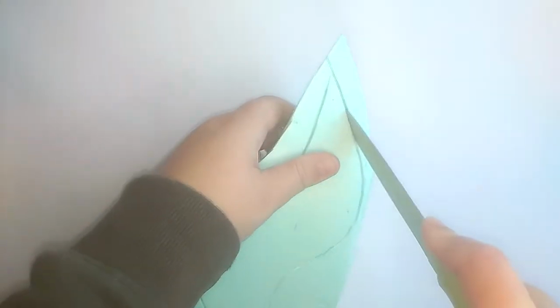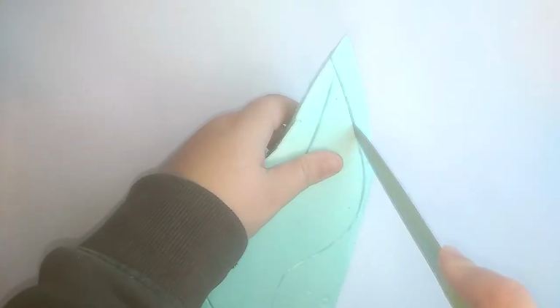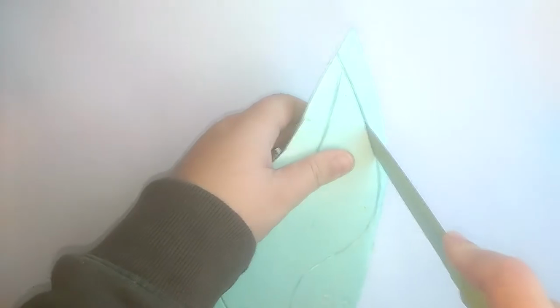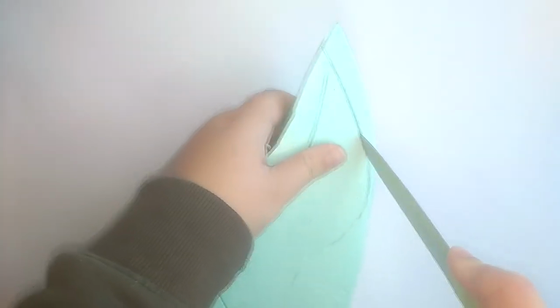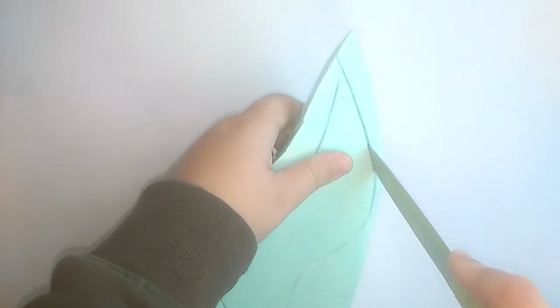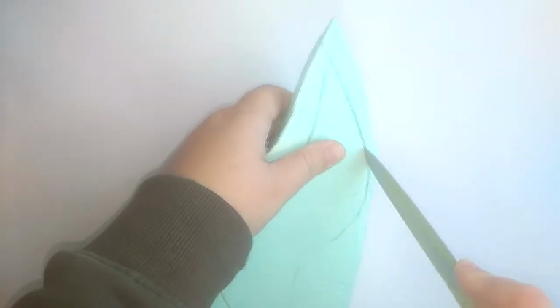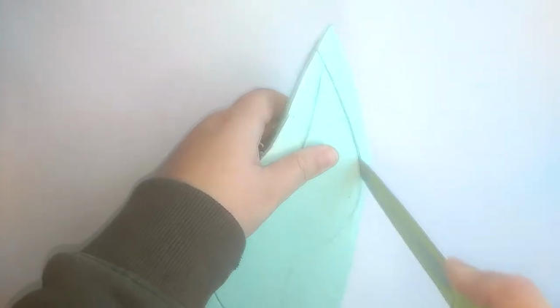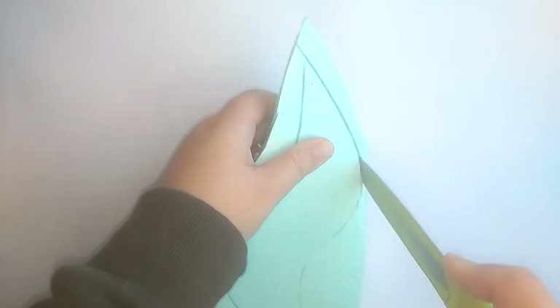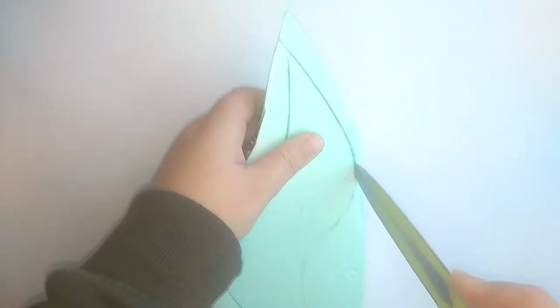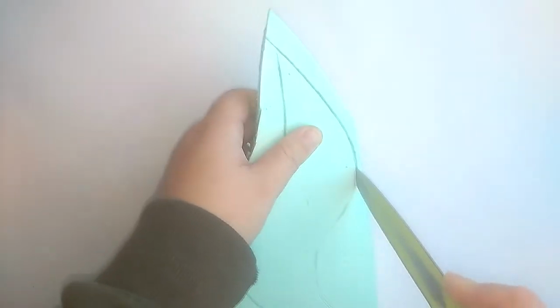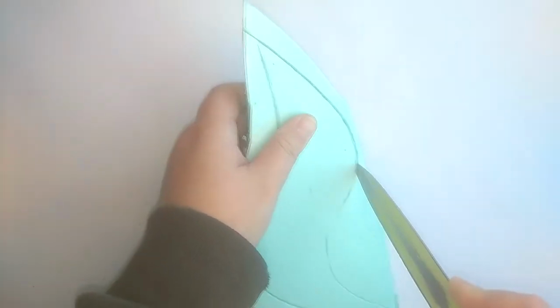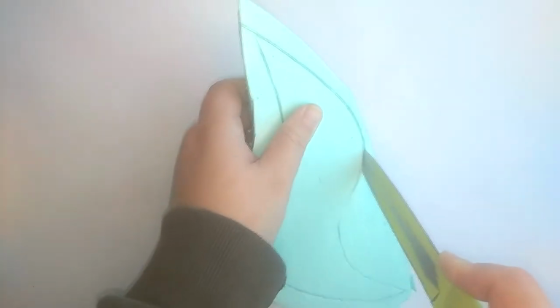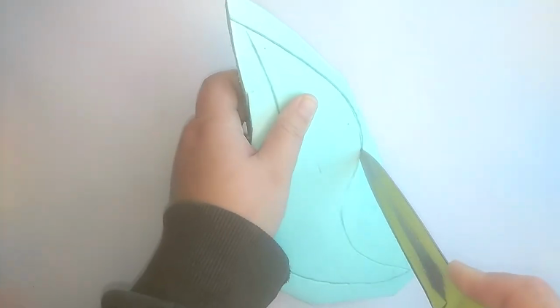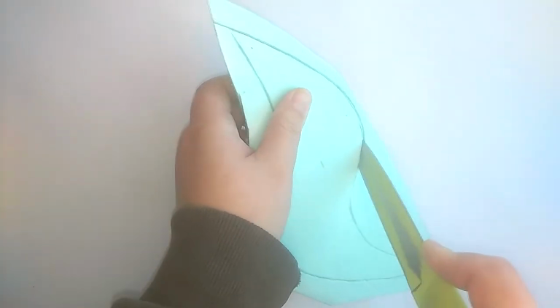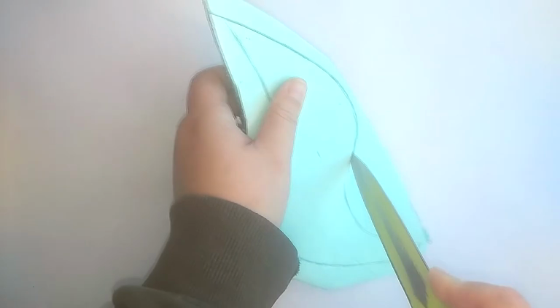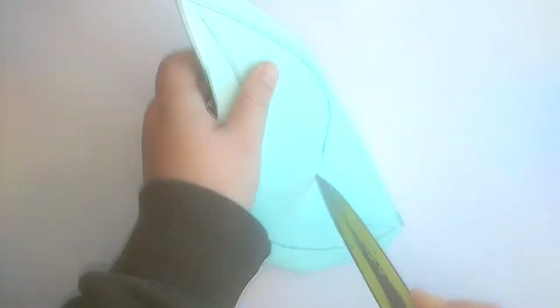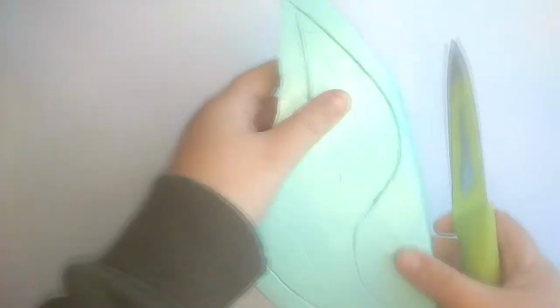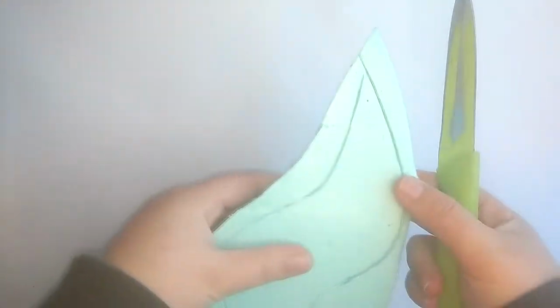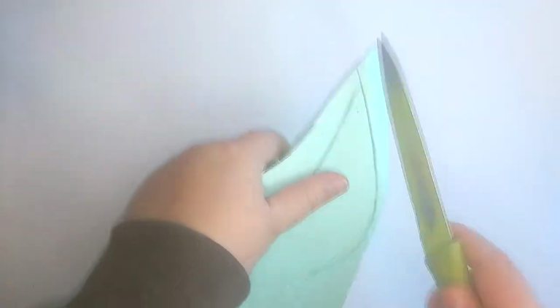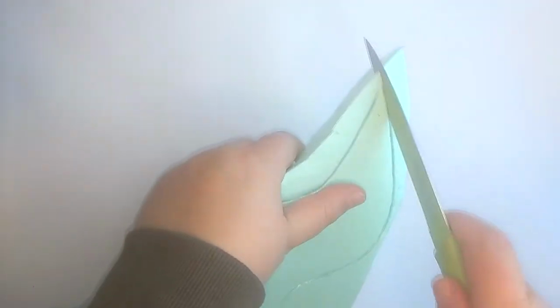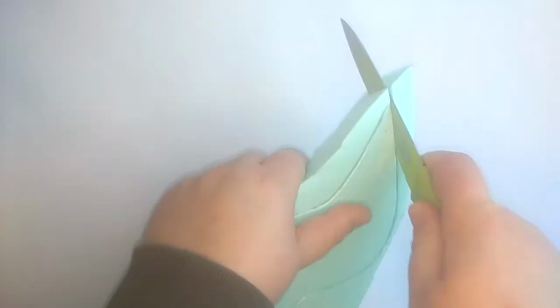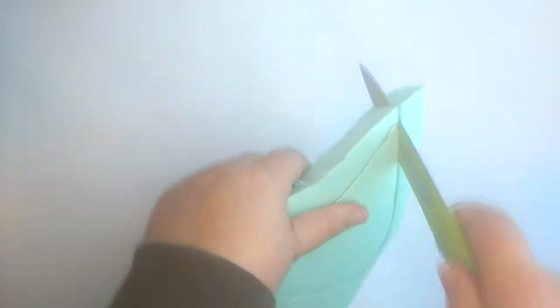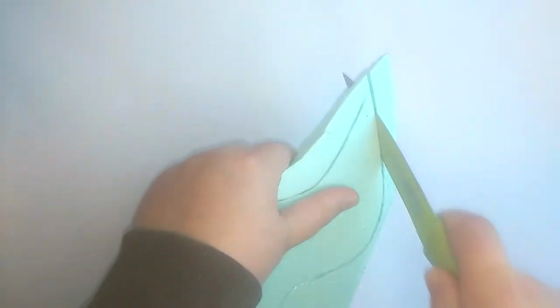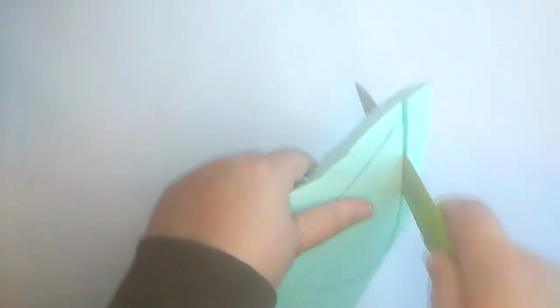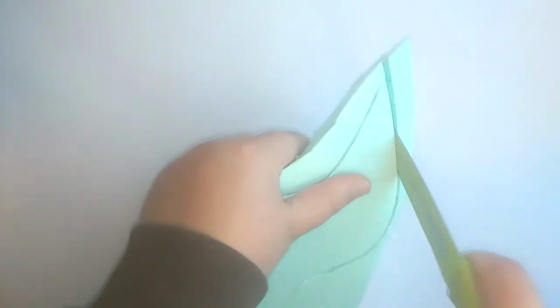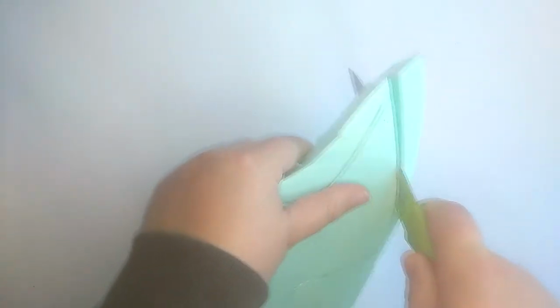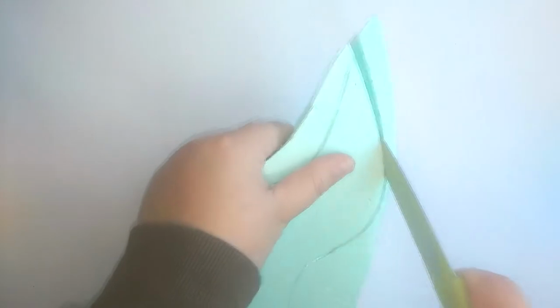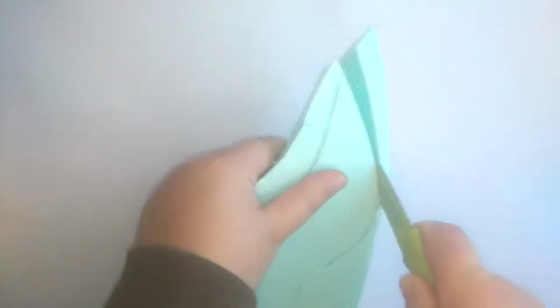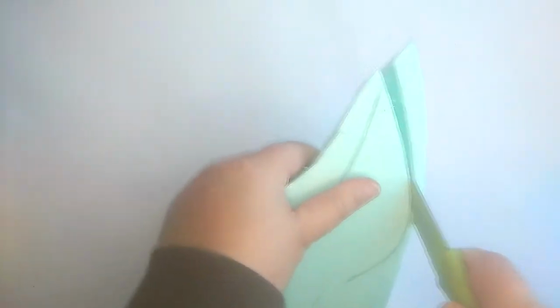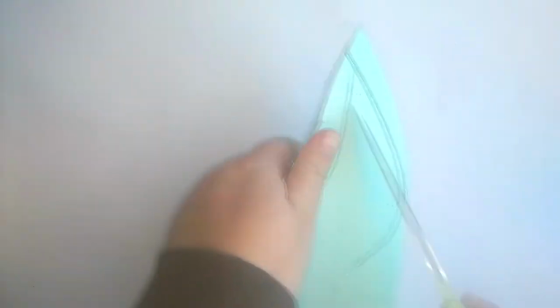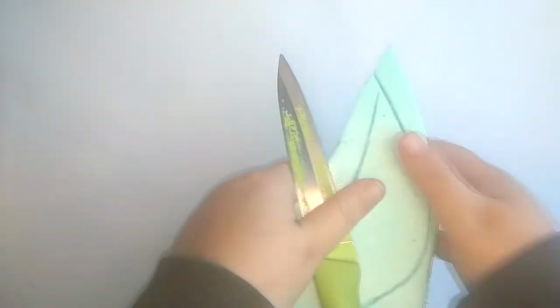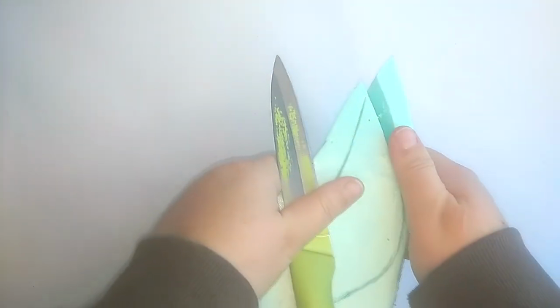This might seem like an odd choice, but hear me out. I've actually worked with this type of foam a bunch of times before, and after breaking a lot of box cutter knife blades, I learned that a sharp kitchen knife works much better.